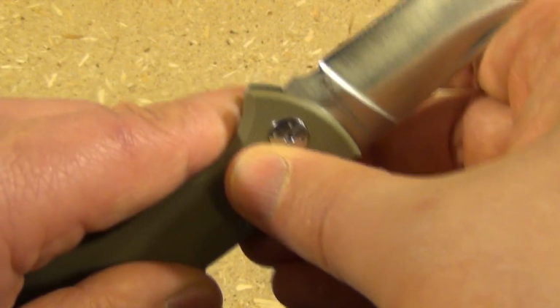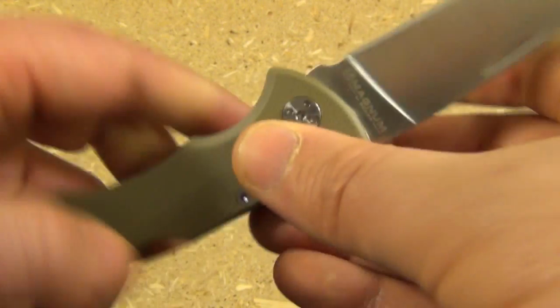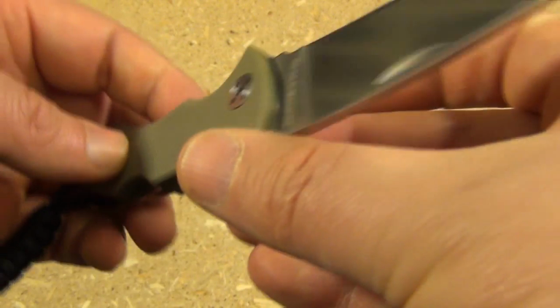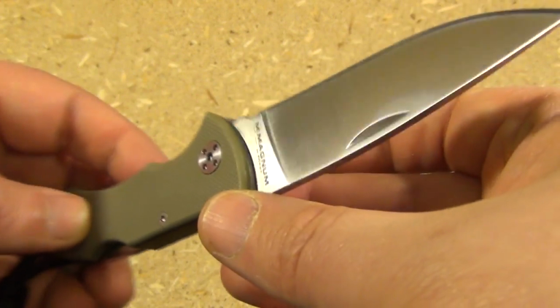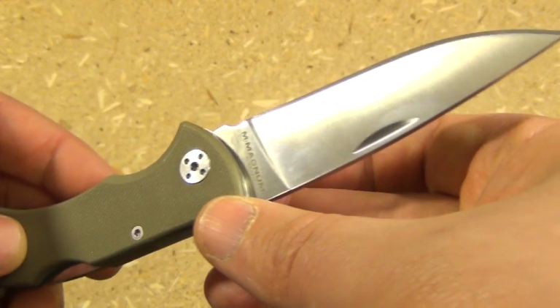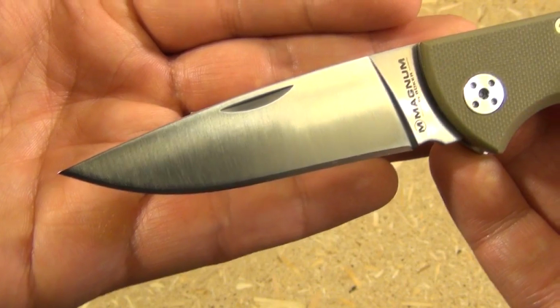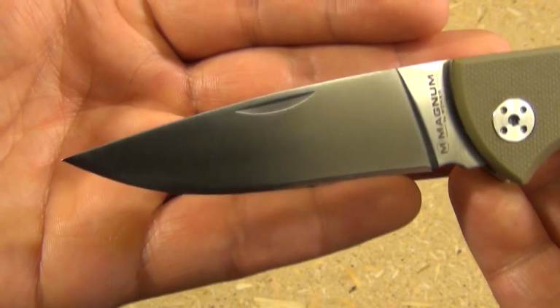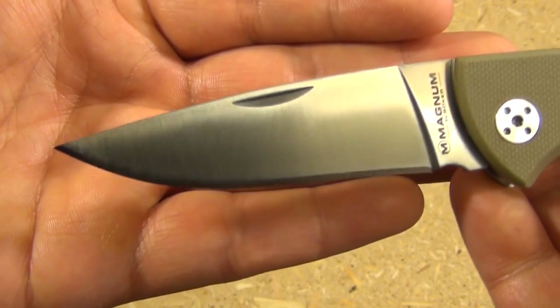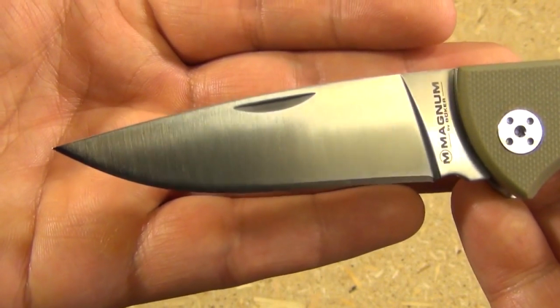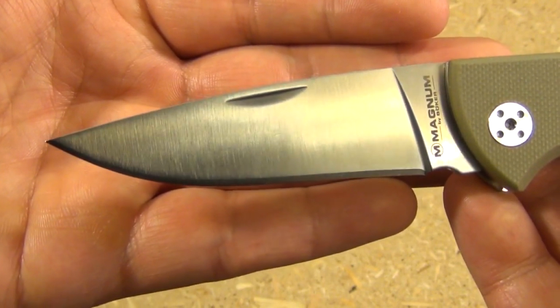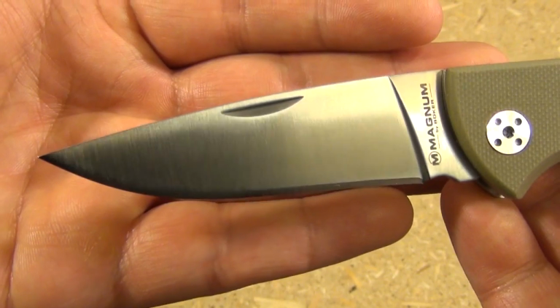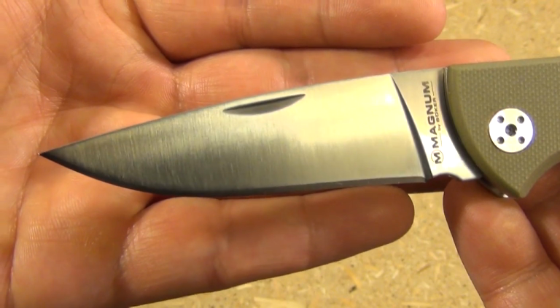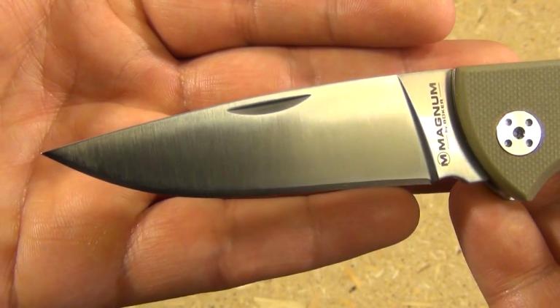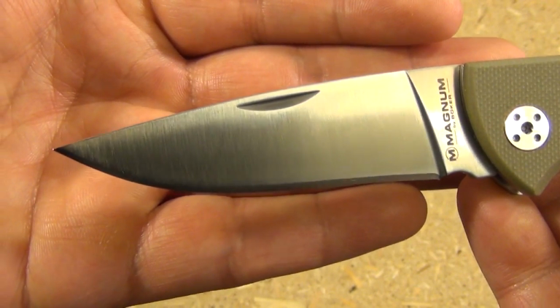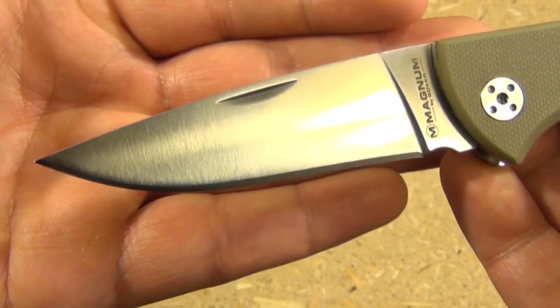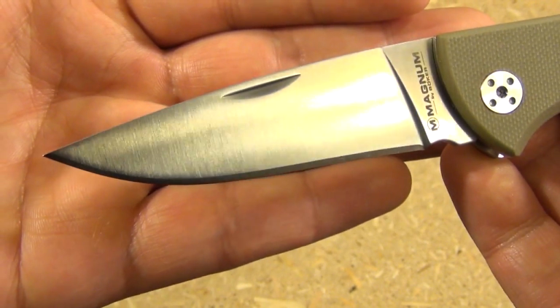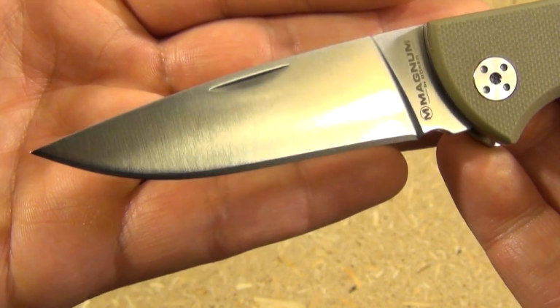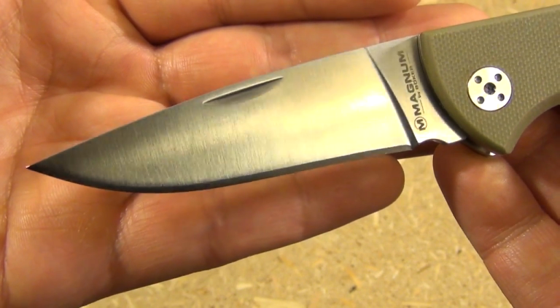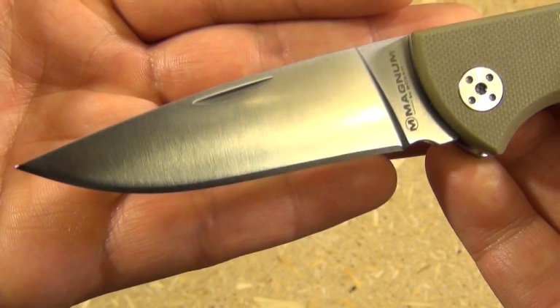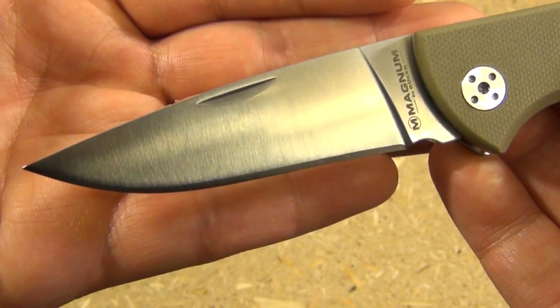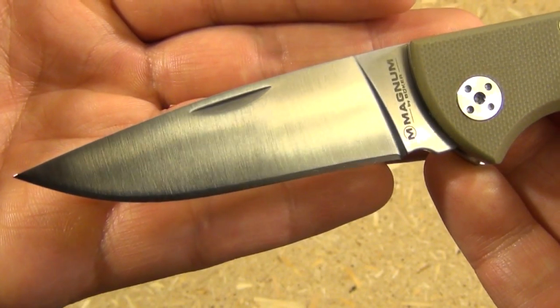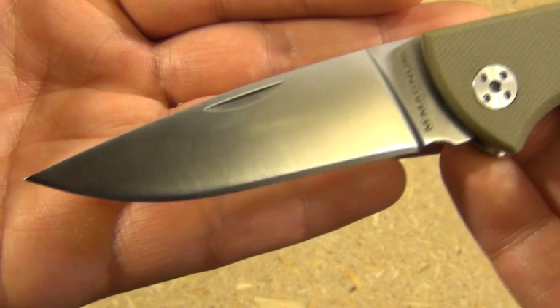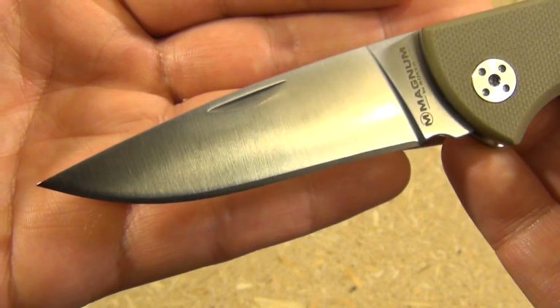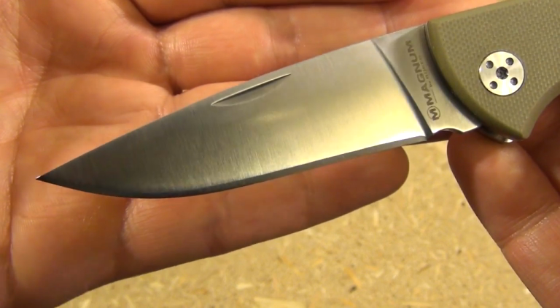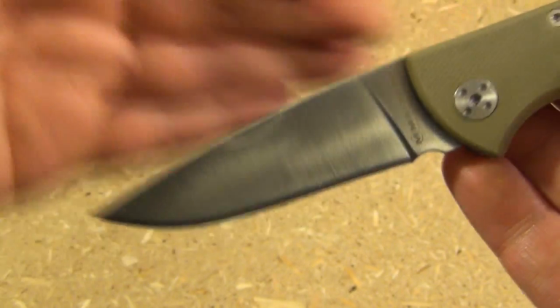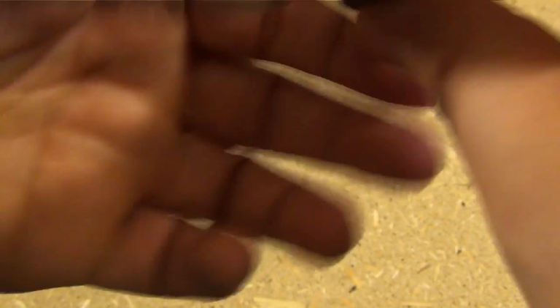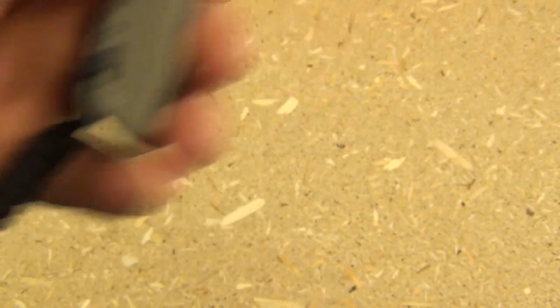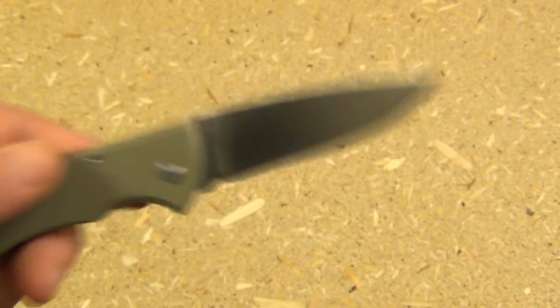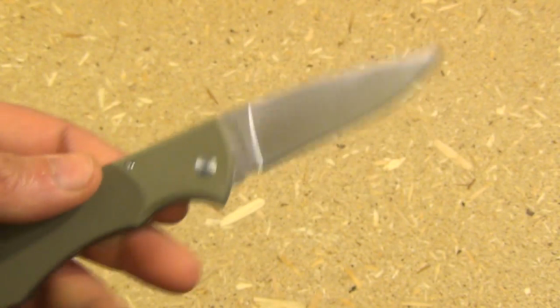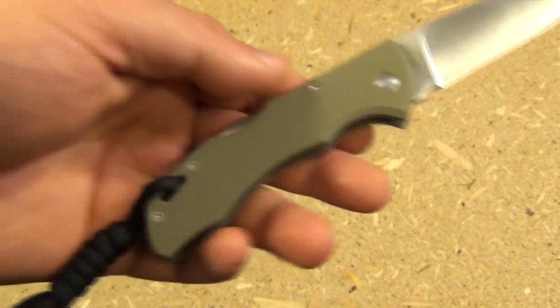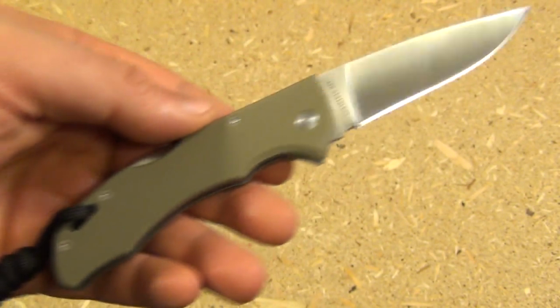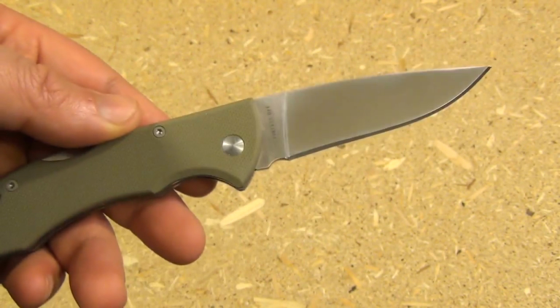It makes for a very strong design, and it has no blade play either. Here's a close-up of the blade: satin finish, full flat grind, drop point. Very nice — I like that grind for this type of knife.